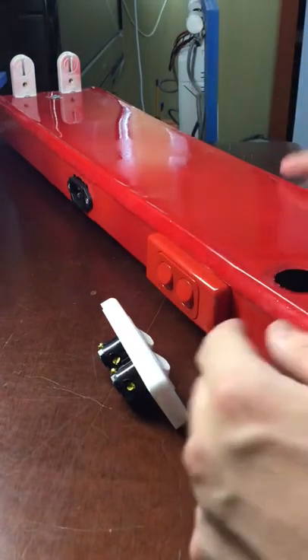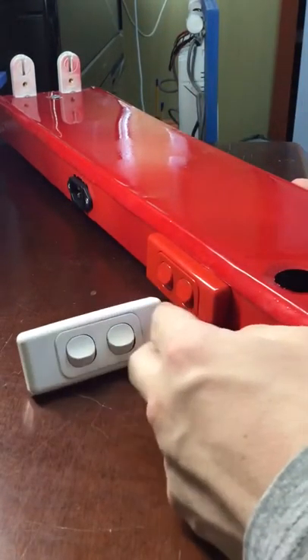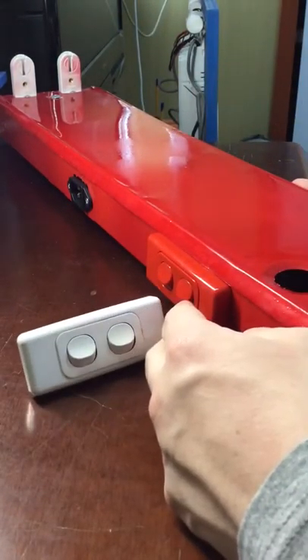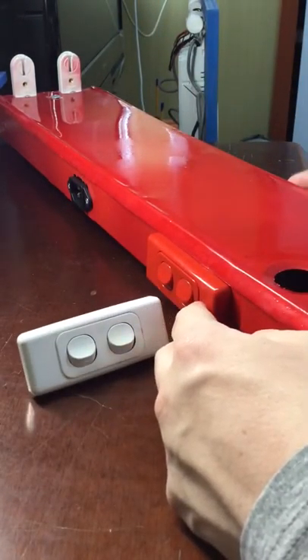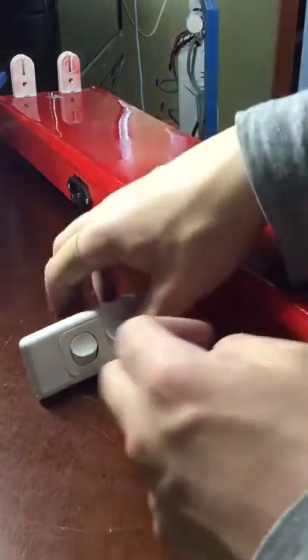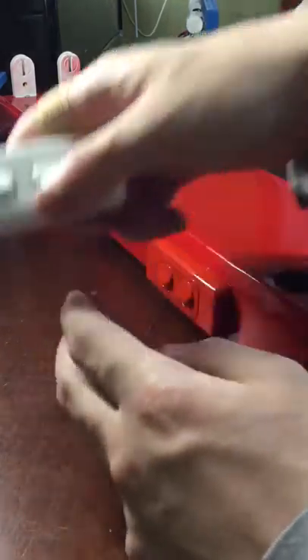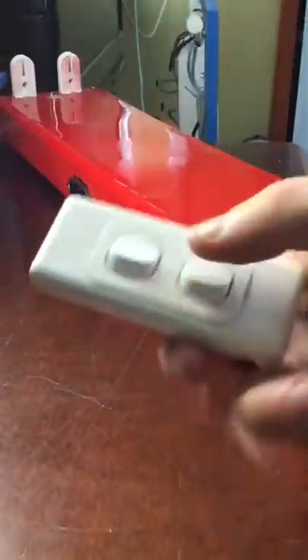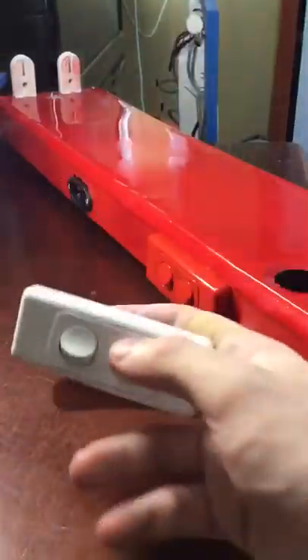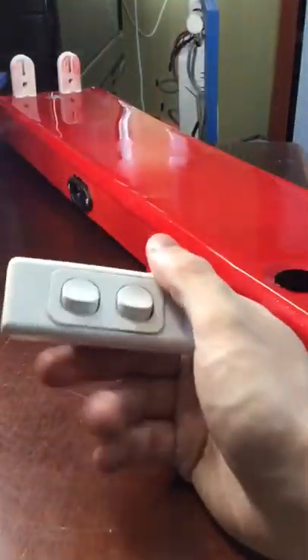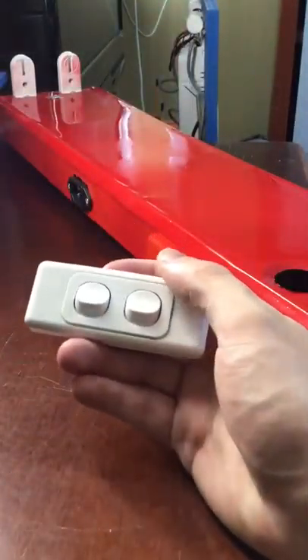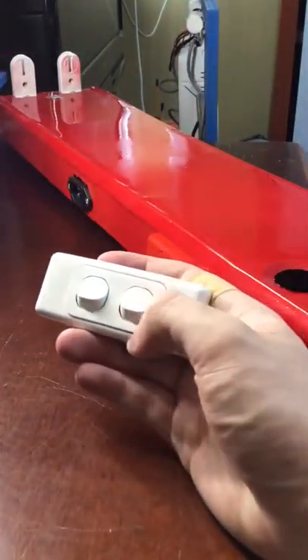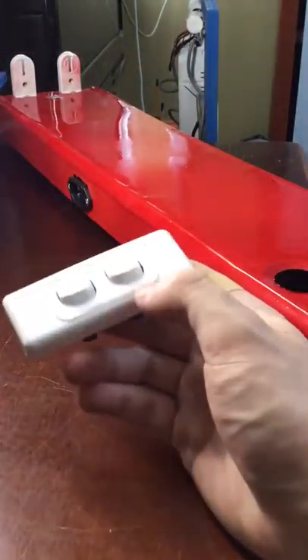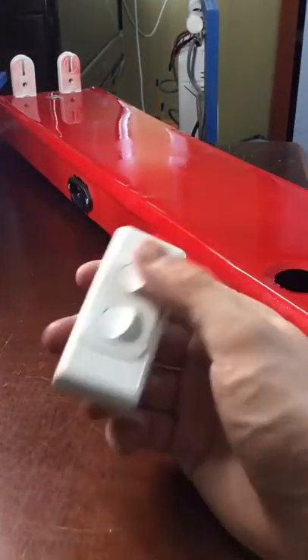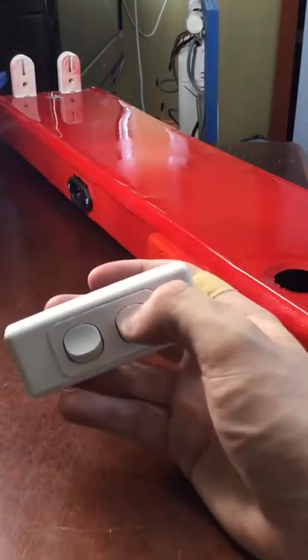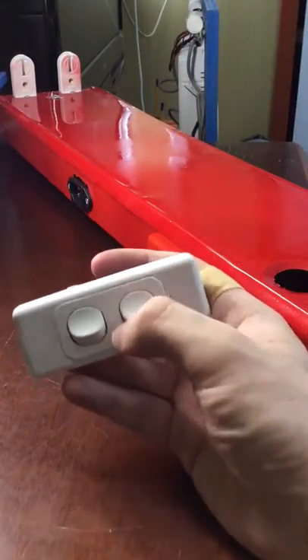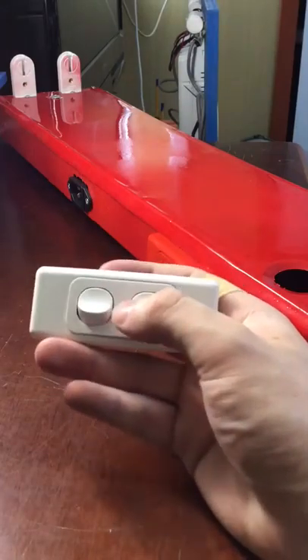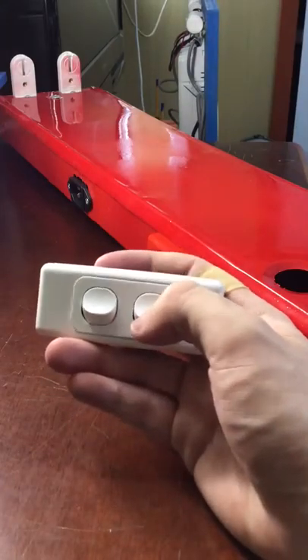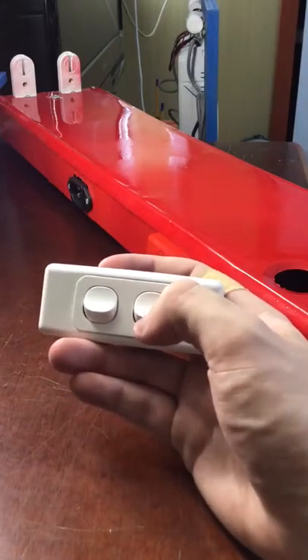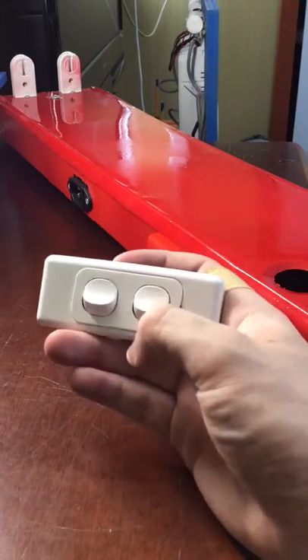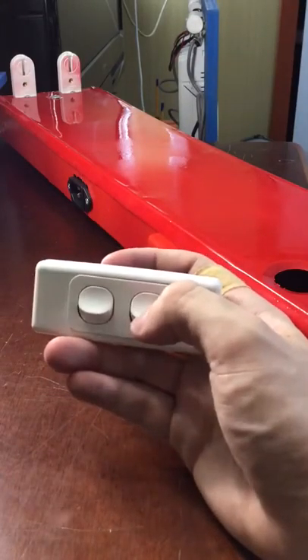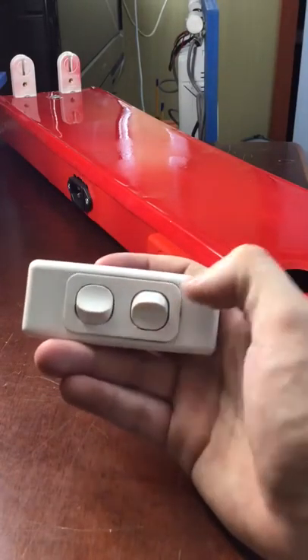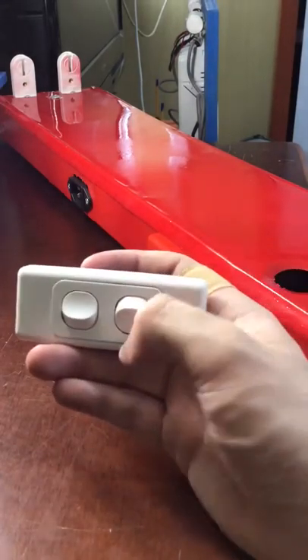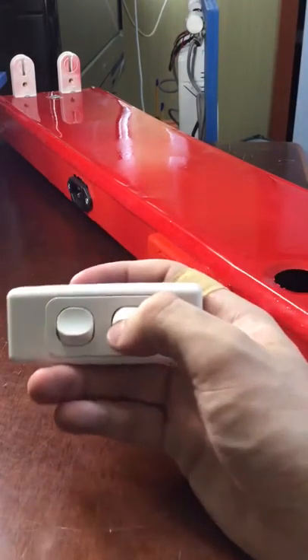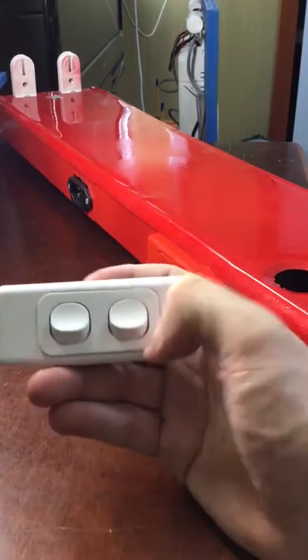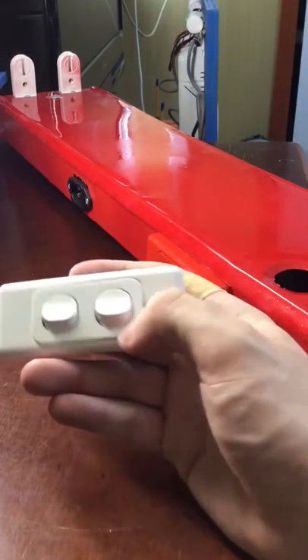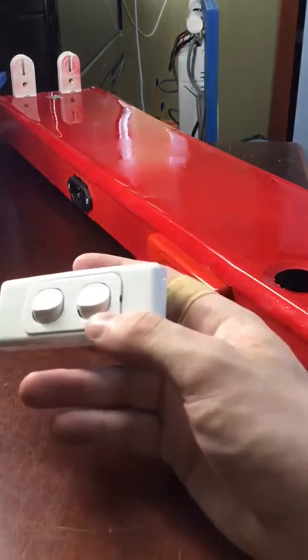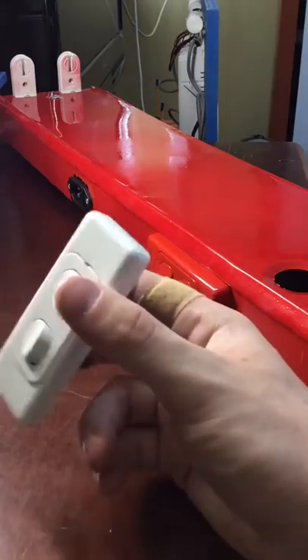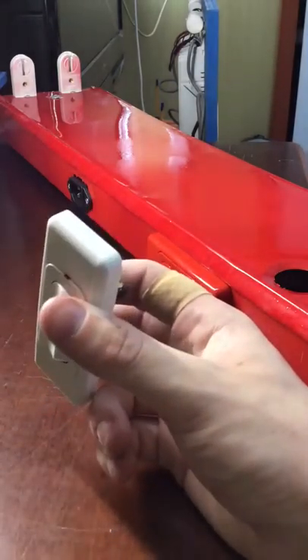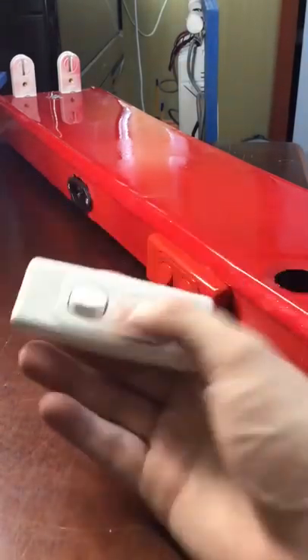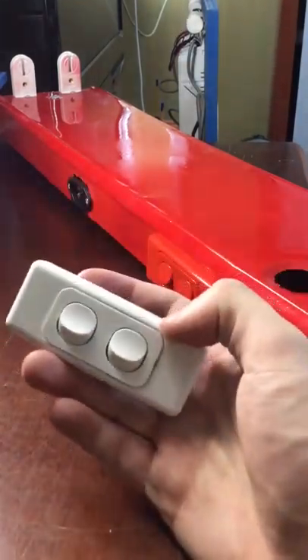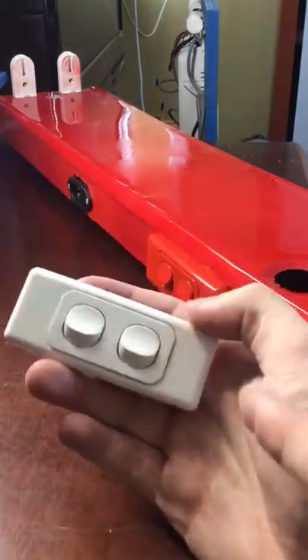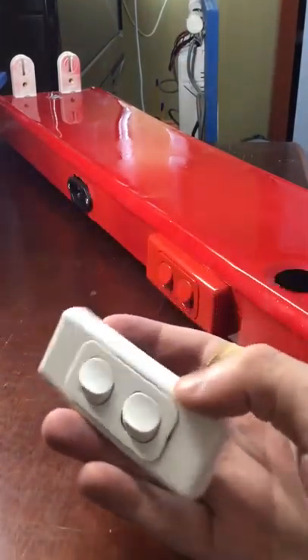Now this is your standard white one — this one's very common, you'll see this everywhere. This is your standard white Clipsal switch. This is actually made by Delta but they are the same design, only different branding. So this is the switch that was on this batten originally.